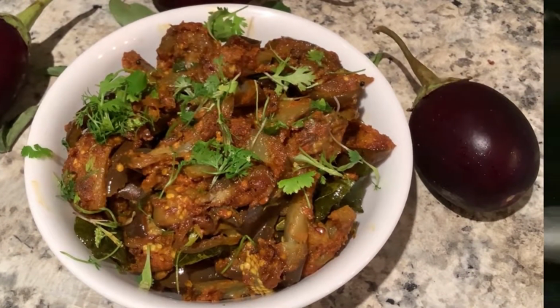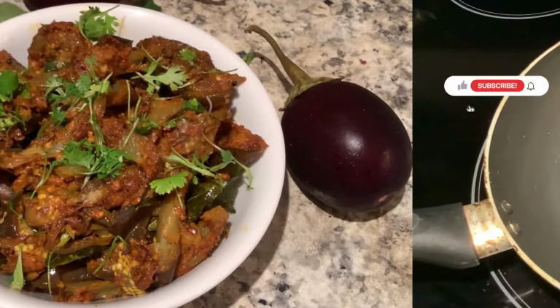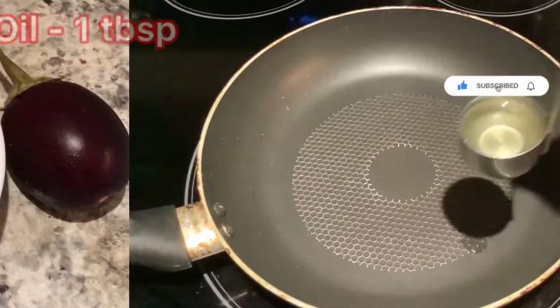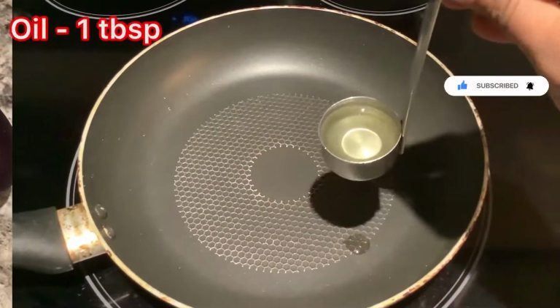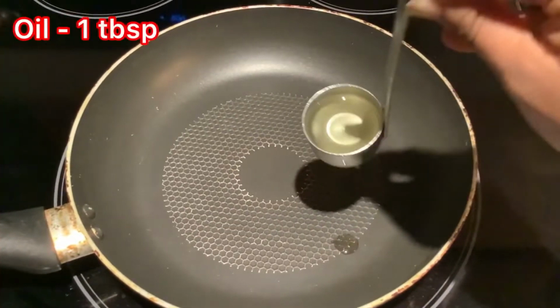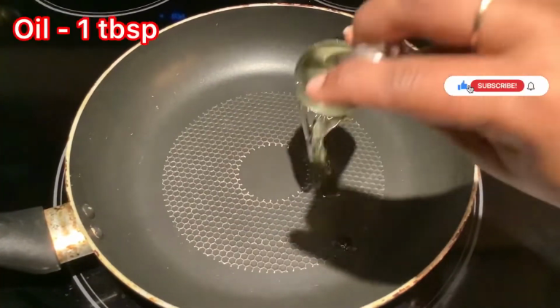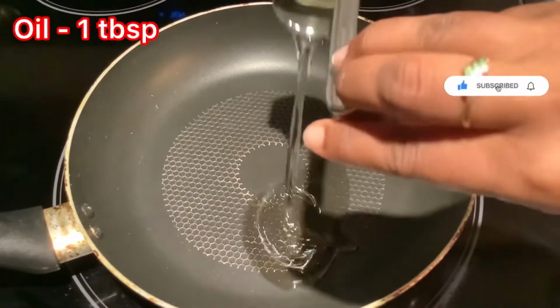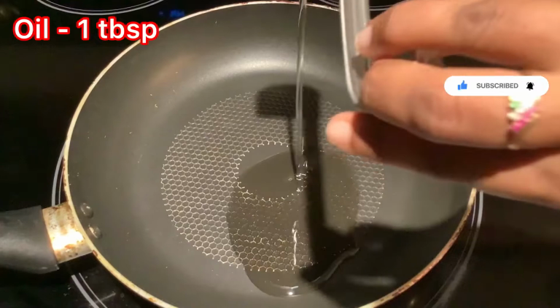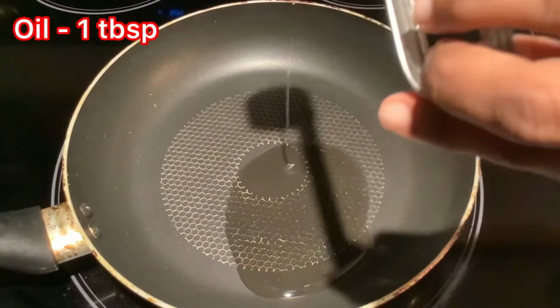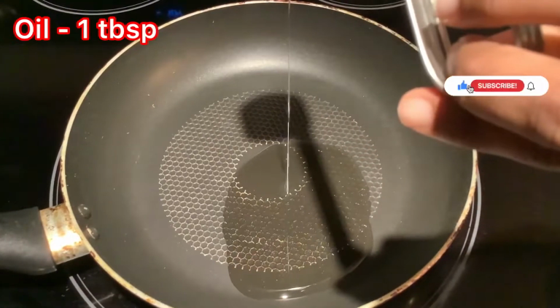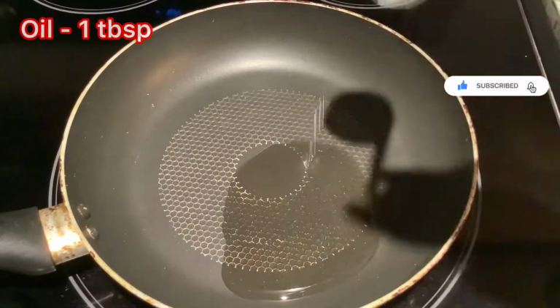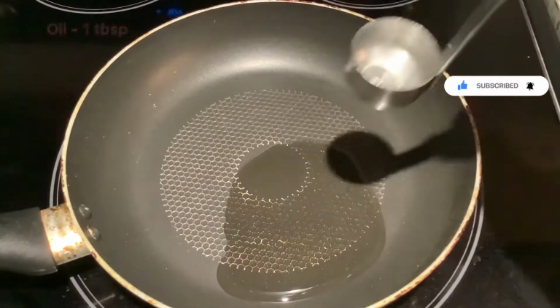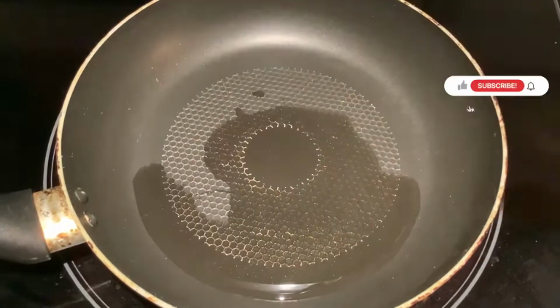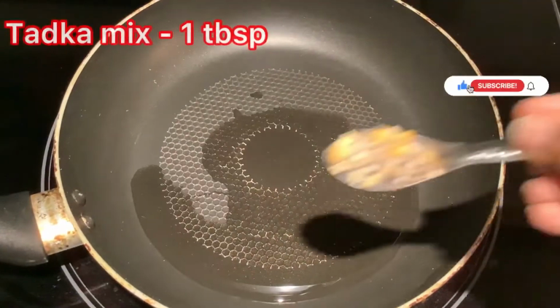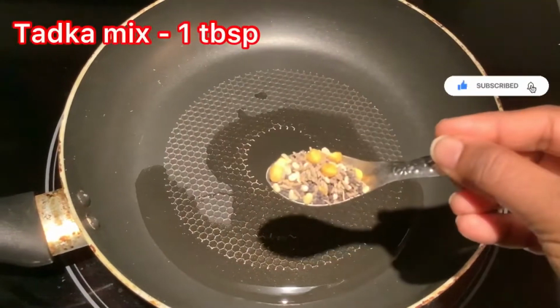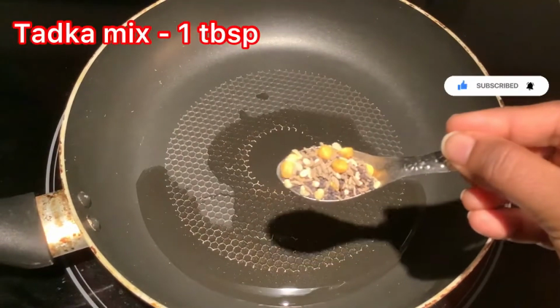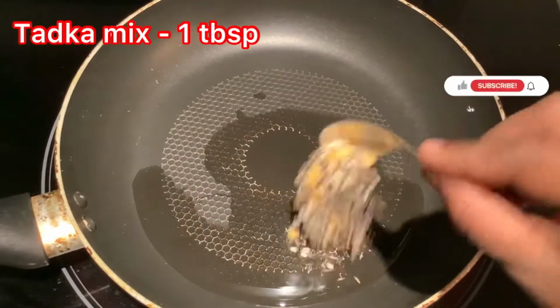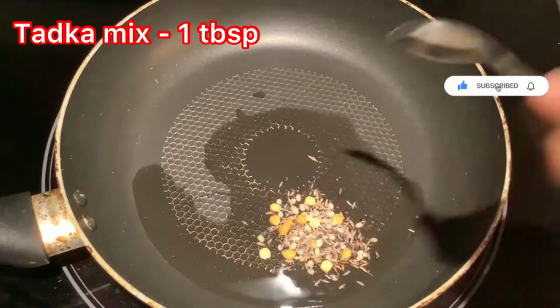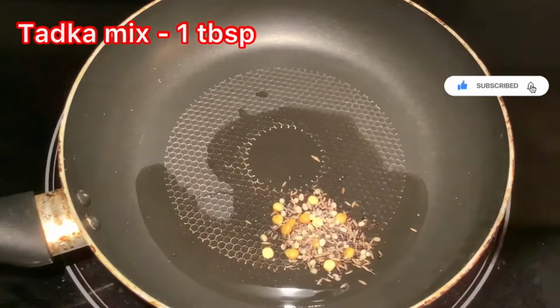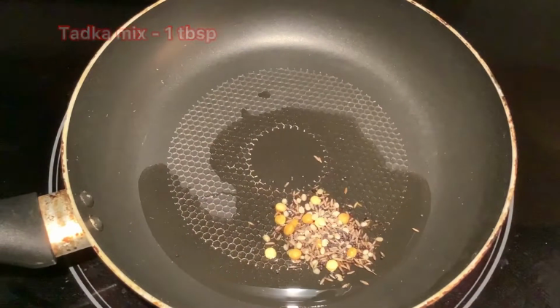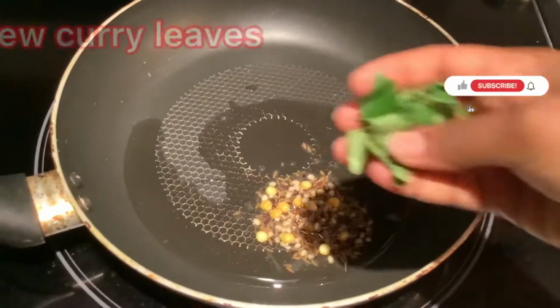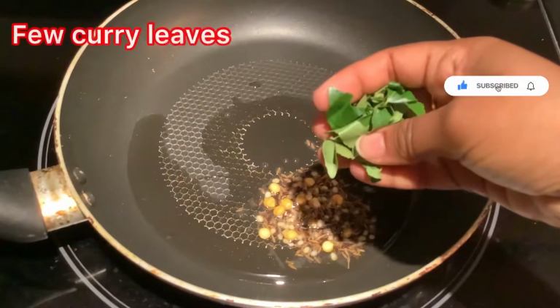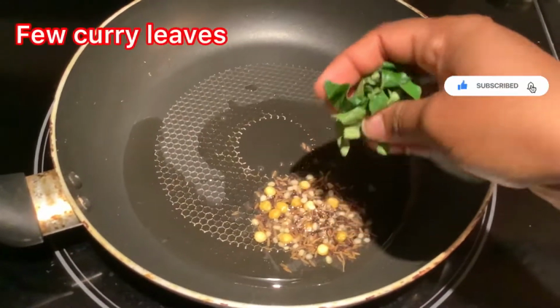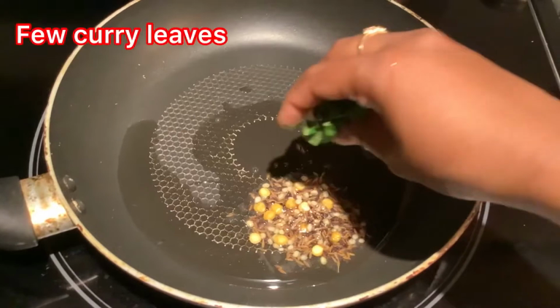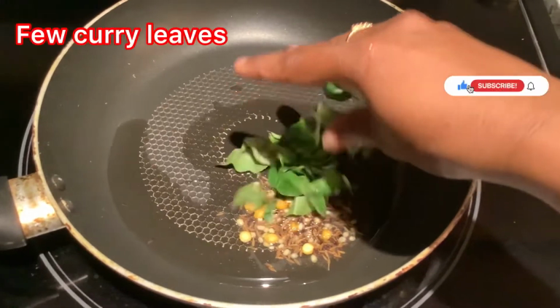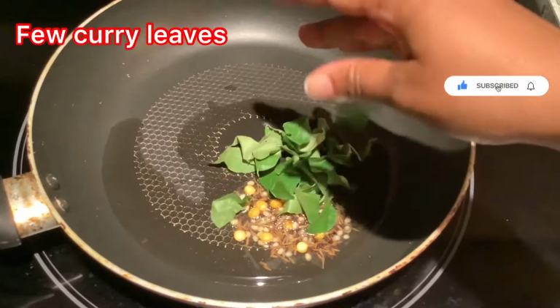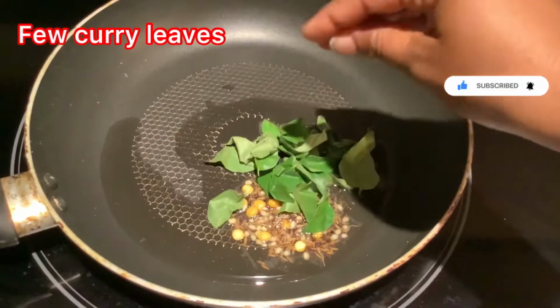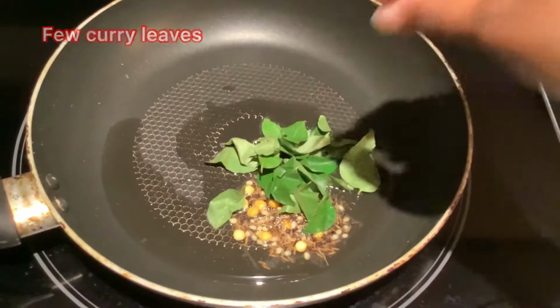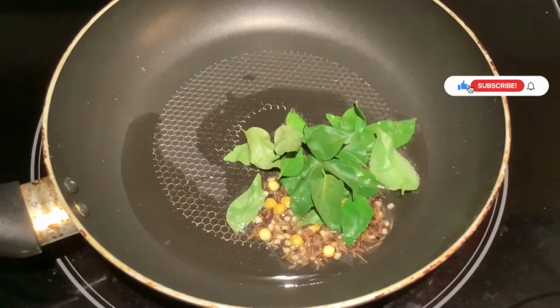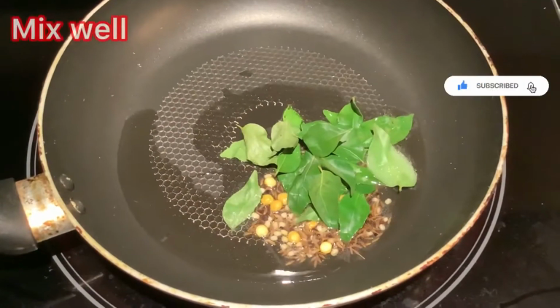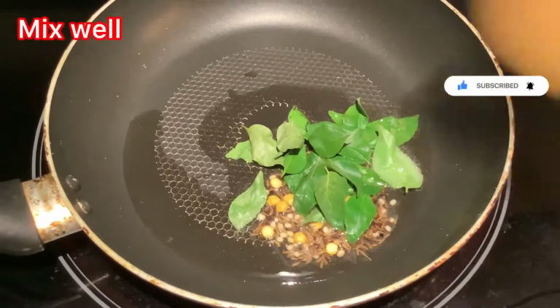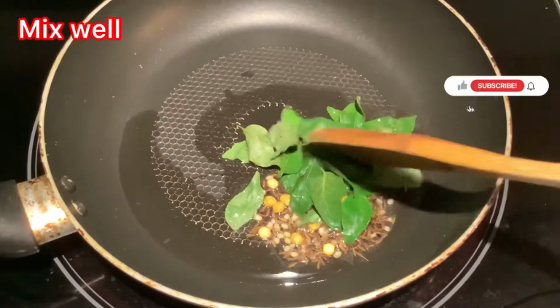One tablespoon, chocolate mix one tablespoon, cucumber juice. Mix well!